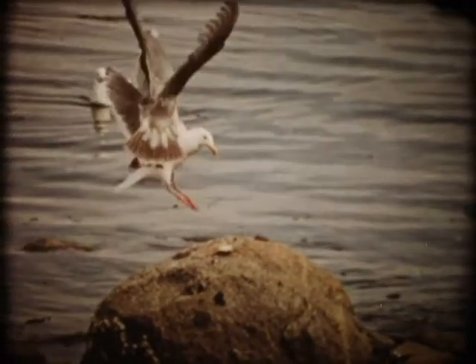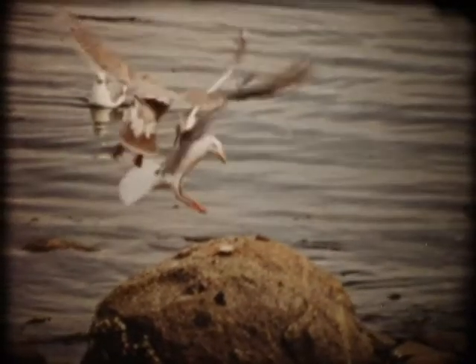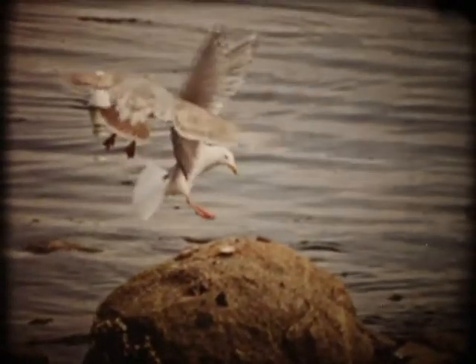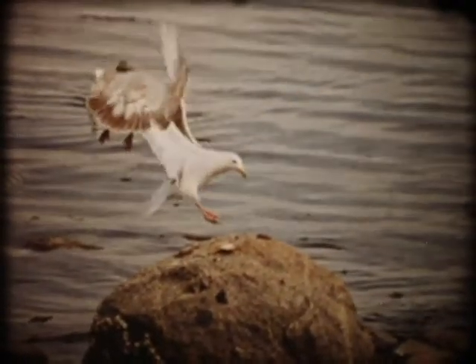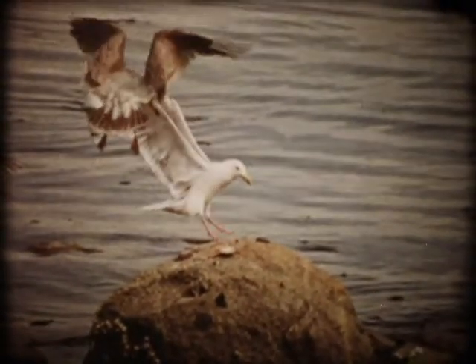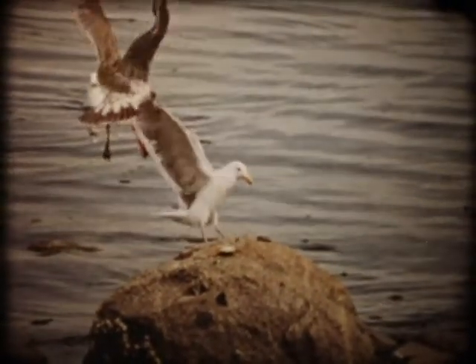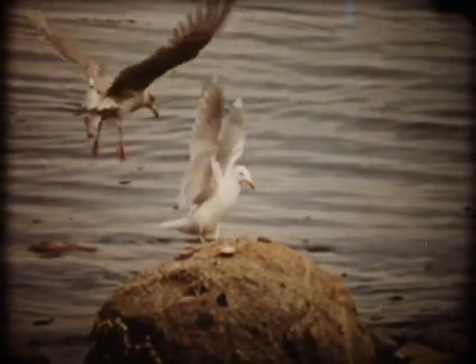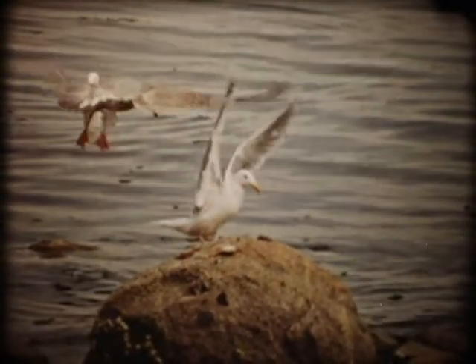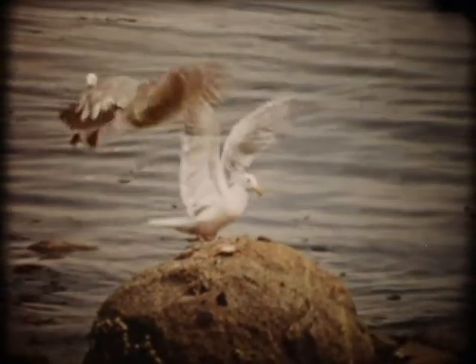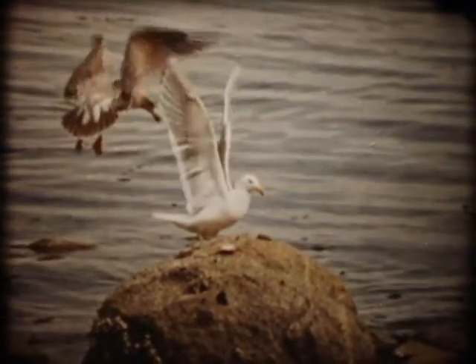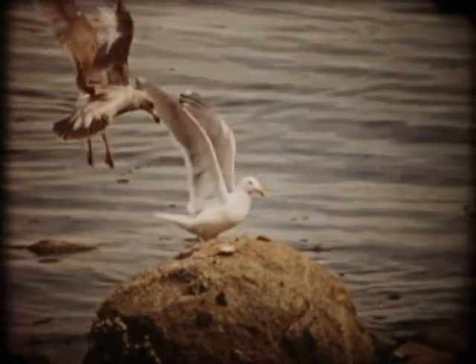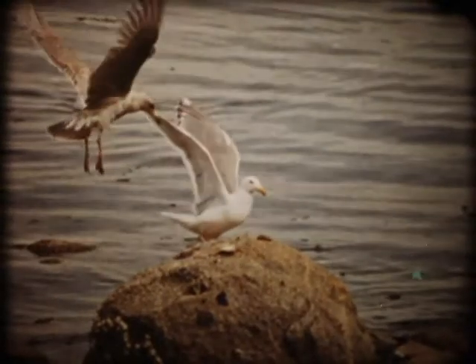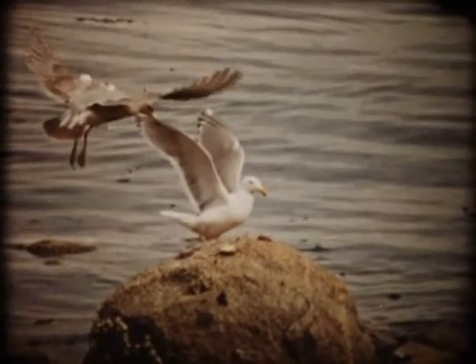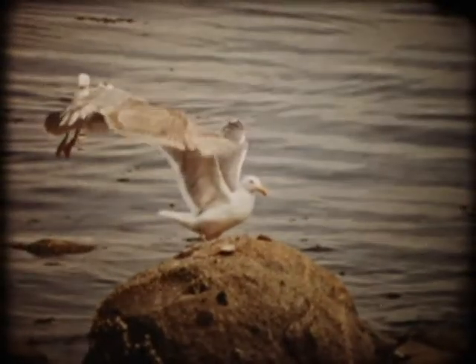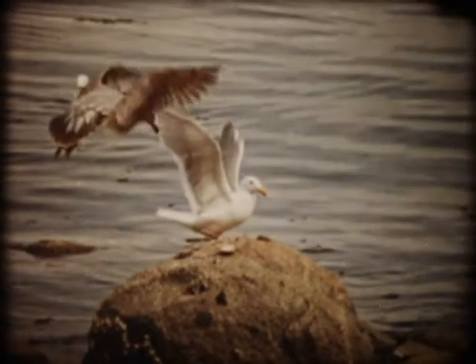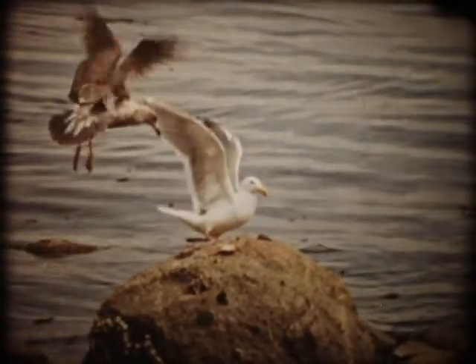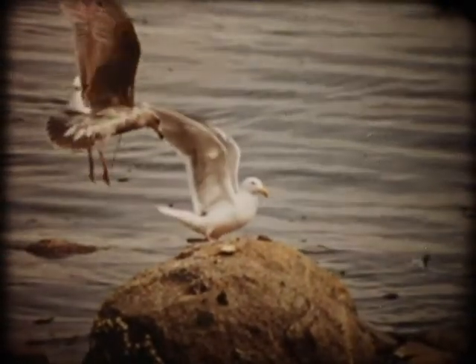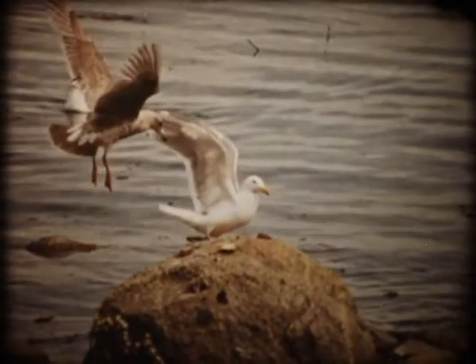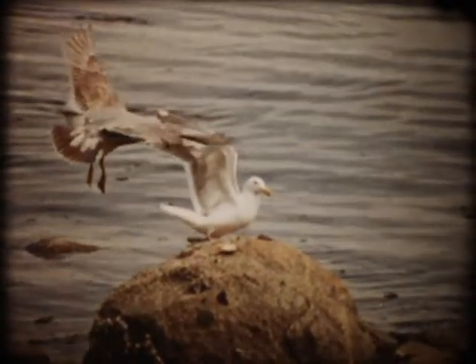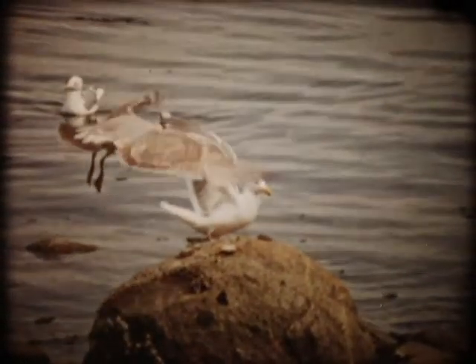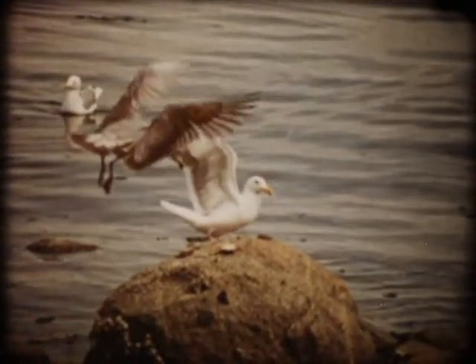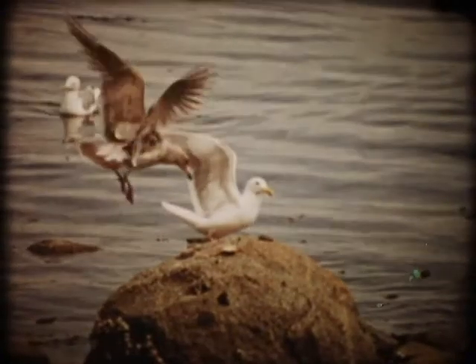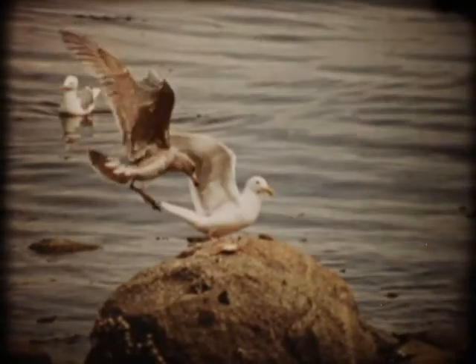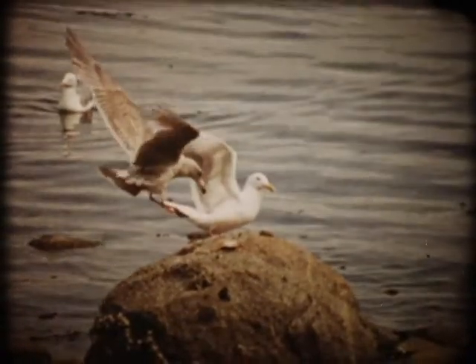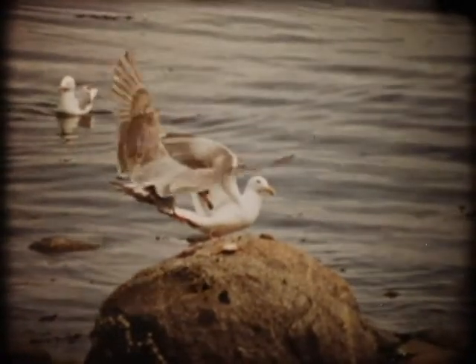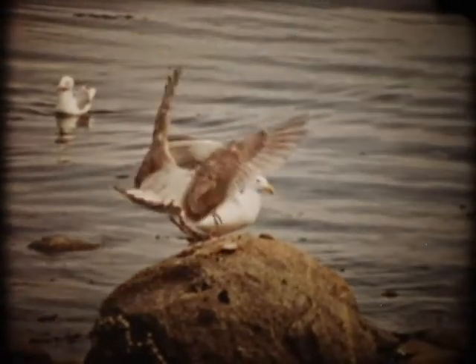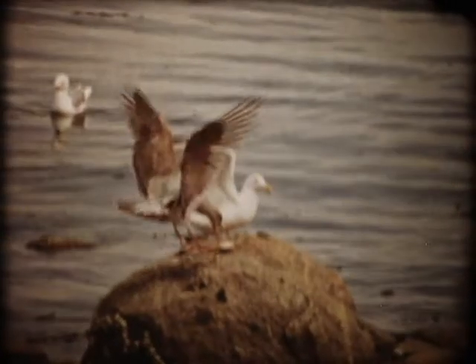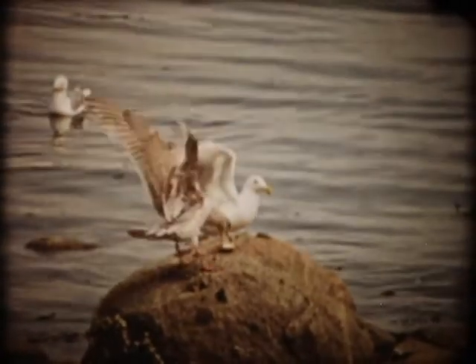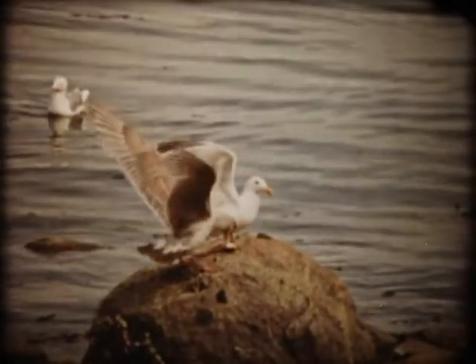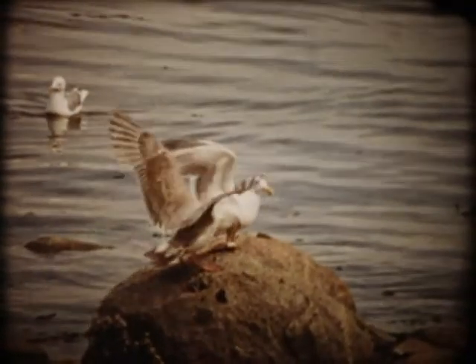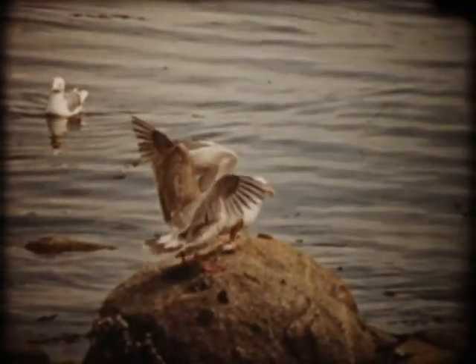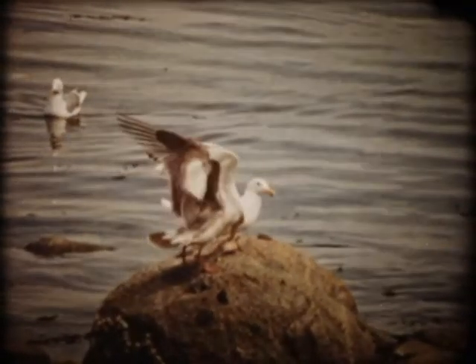The long, stiff feathers of the wings and tail are particularly important in supporting the bird in the air, permitting it to land safely, to take off again, and to turn or change direction whenever it wishes to do so.